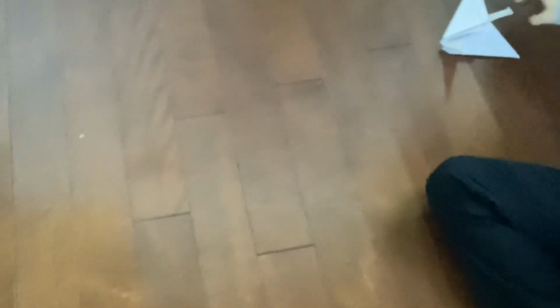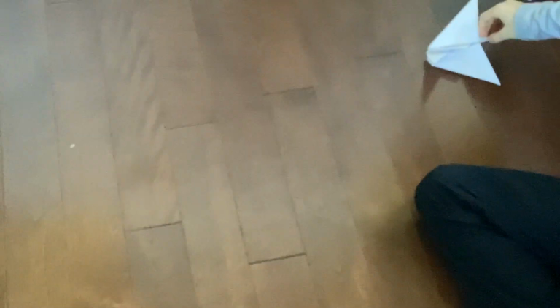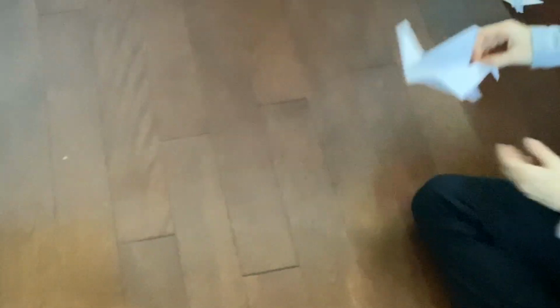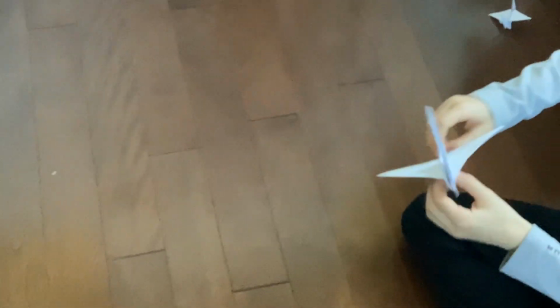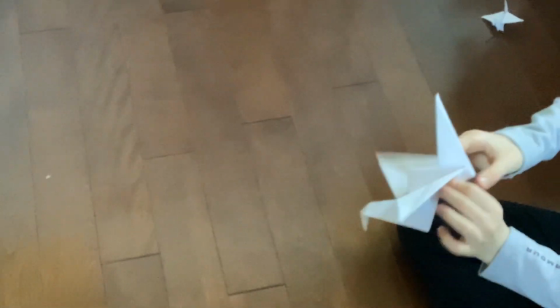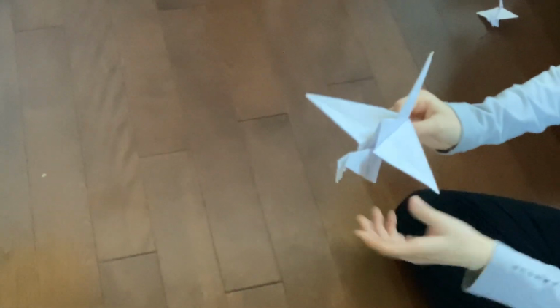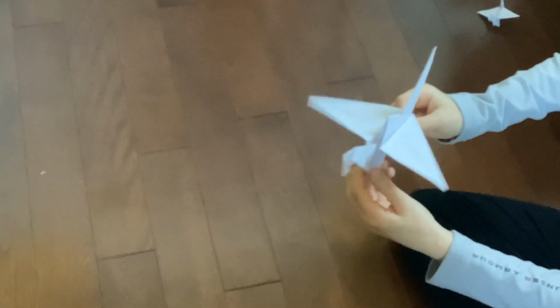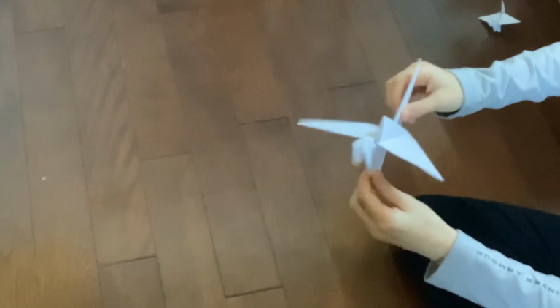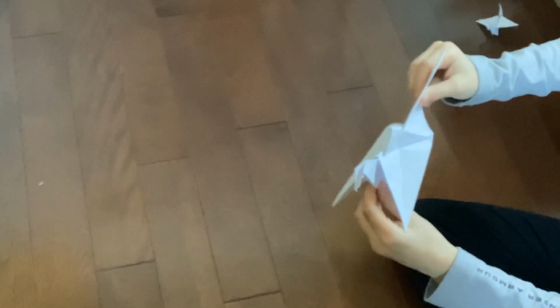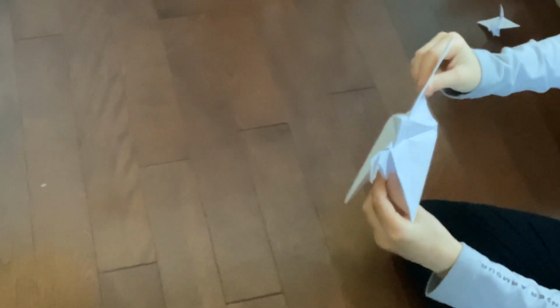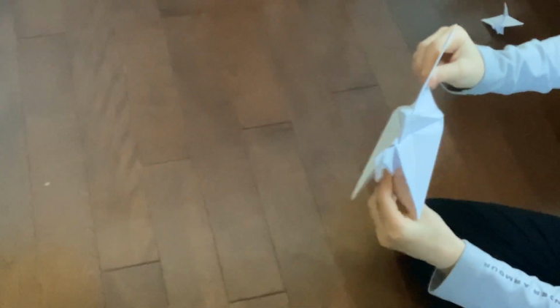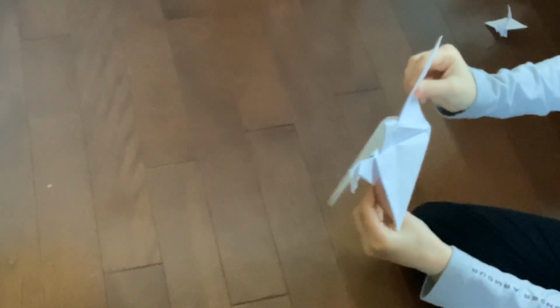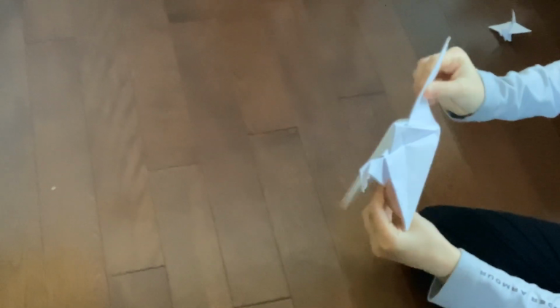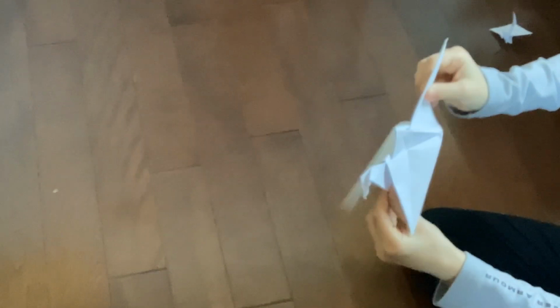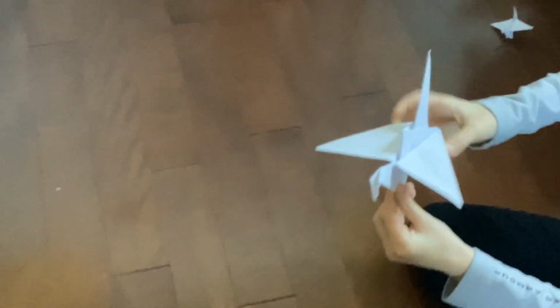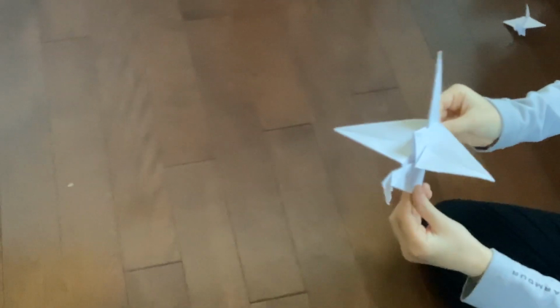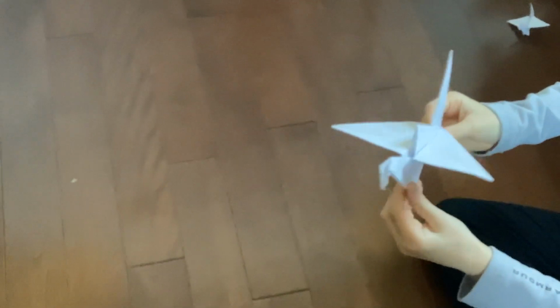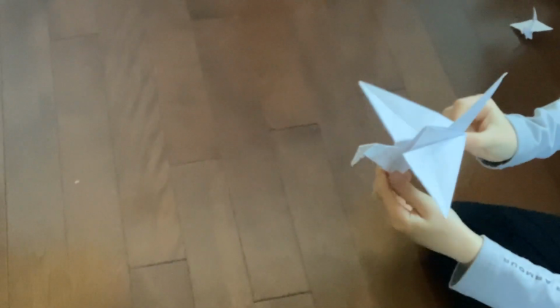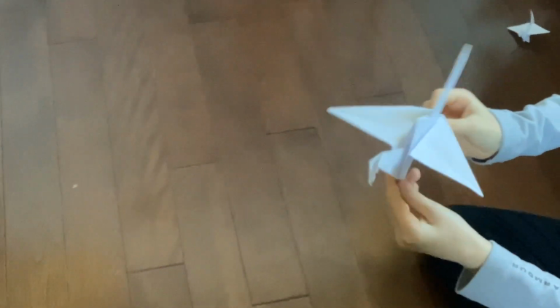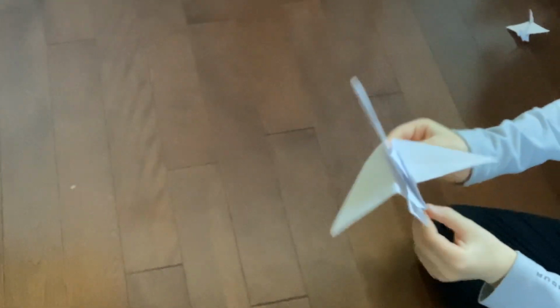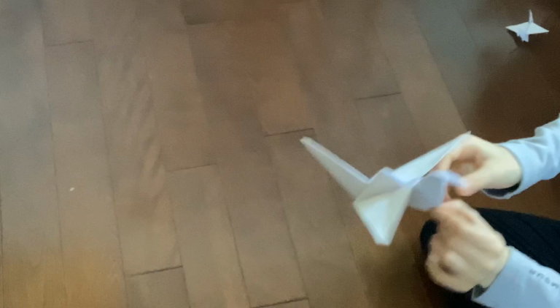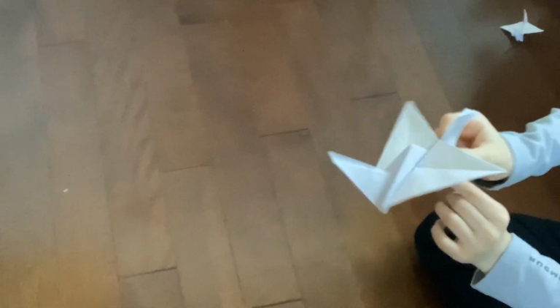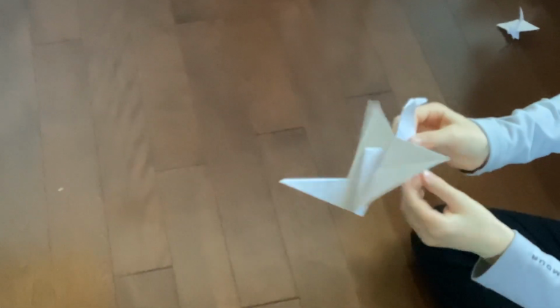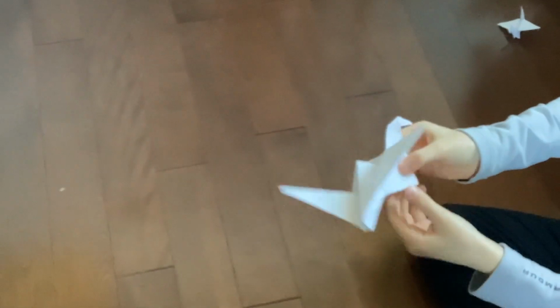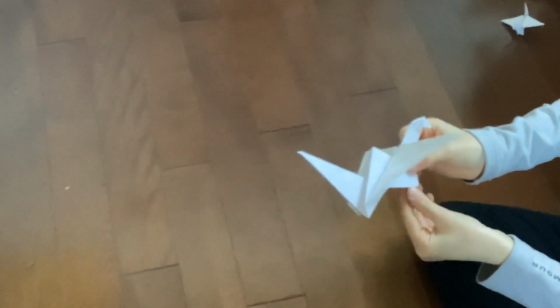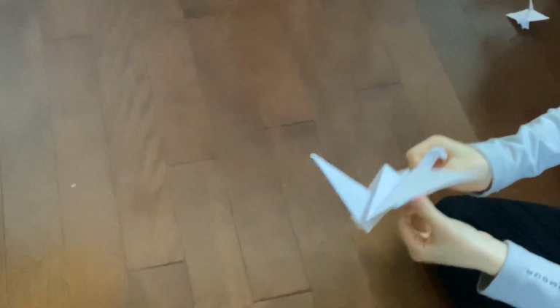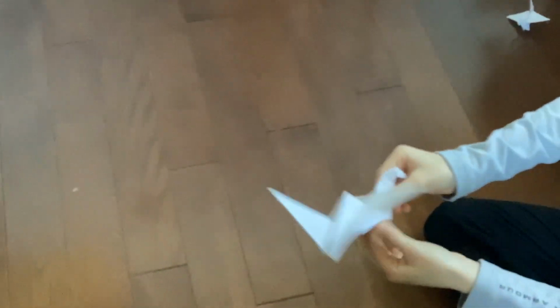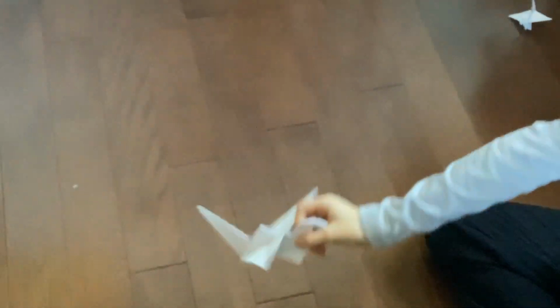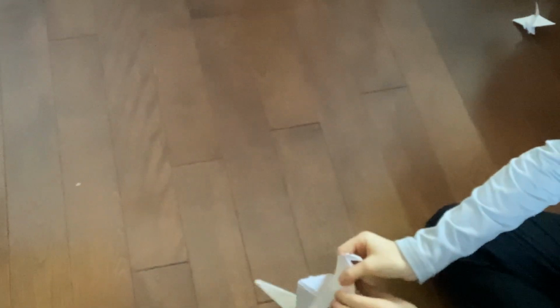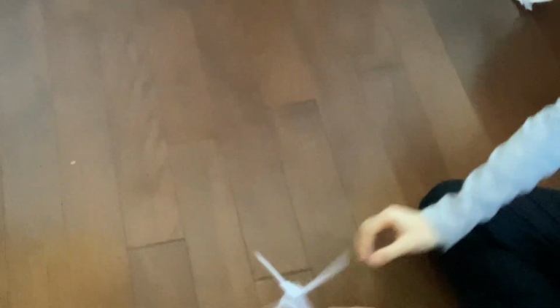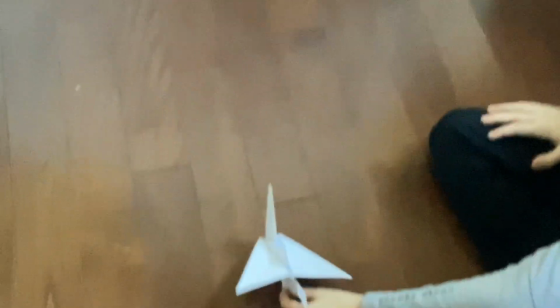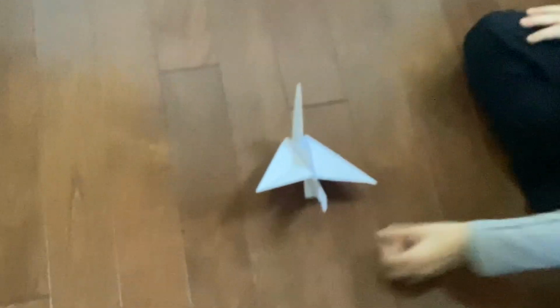Another one — I already made a tutorial on this one. The flapping crane. This is a very cool origami because it even moves. And plus, it can even stand.